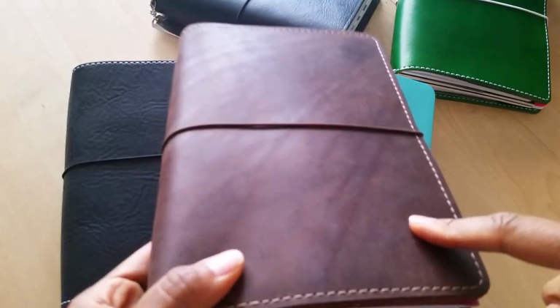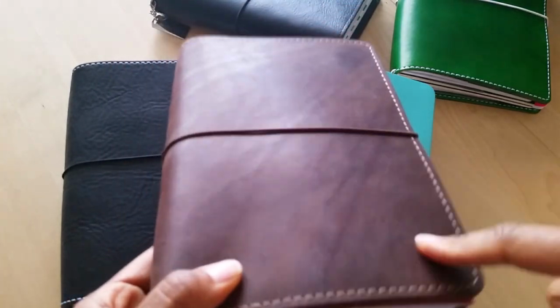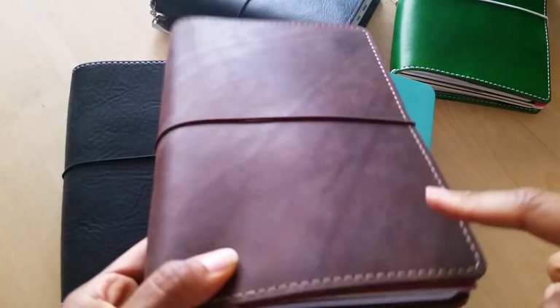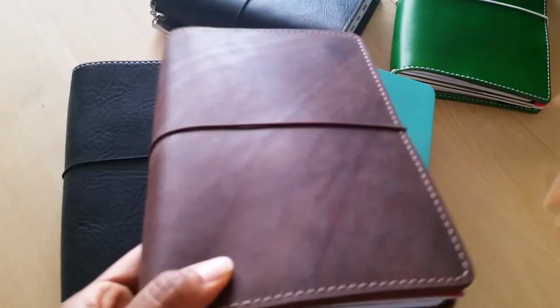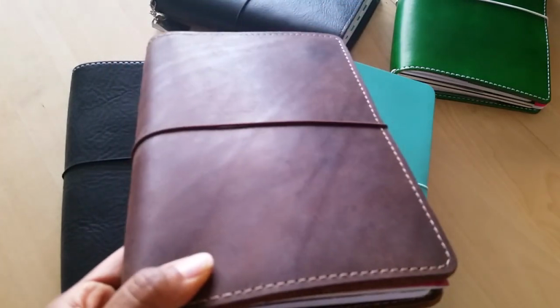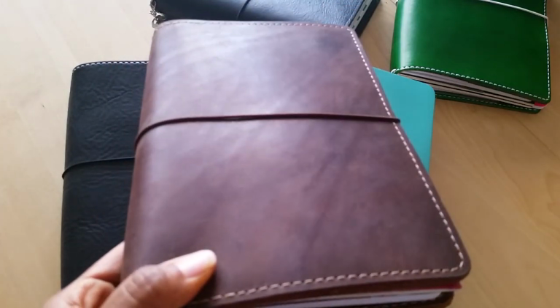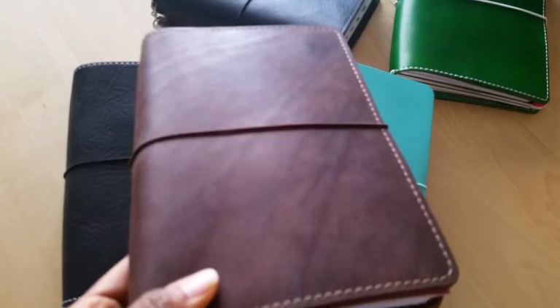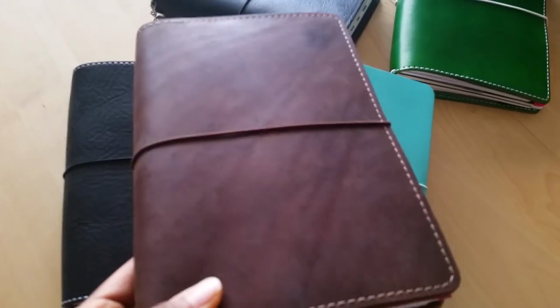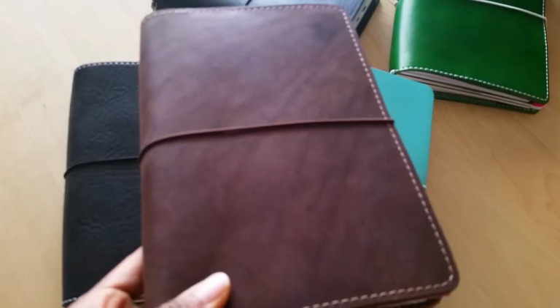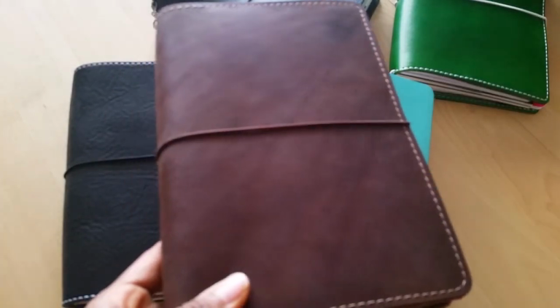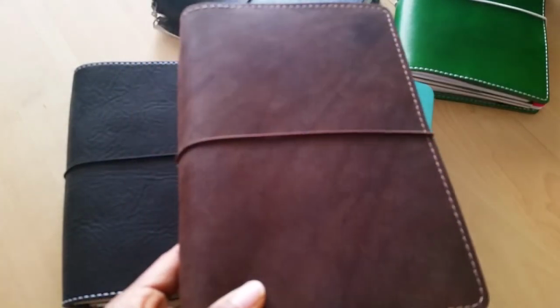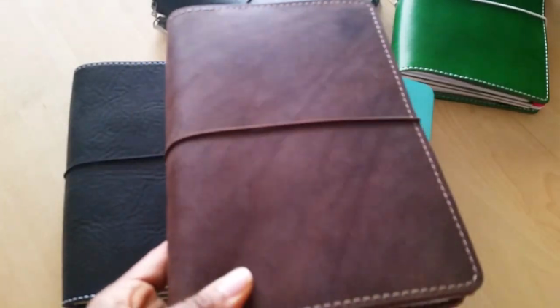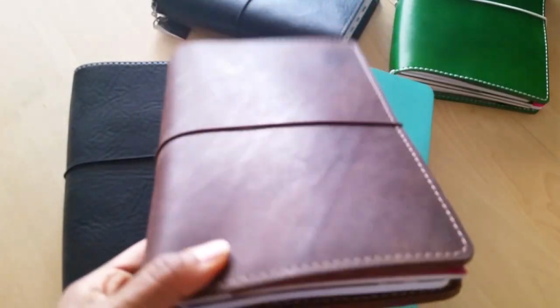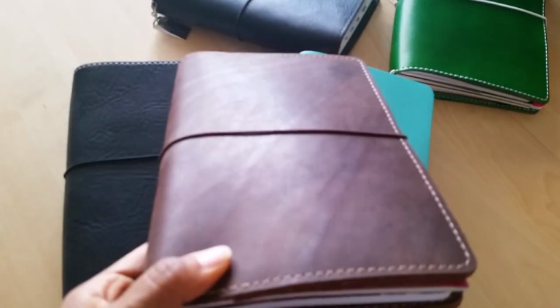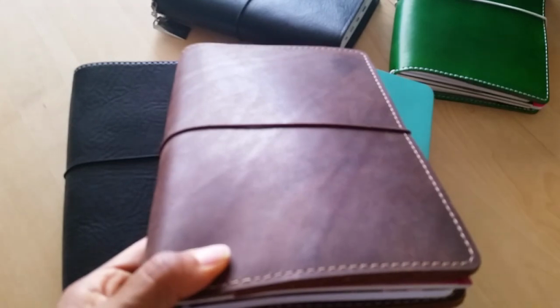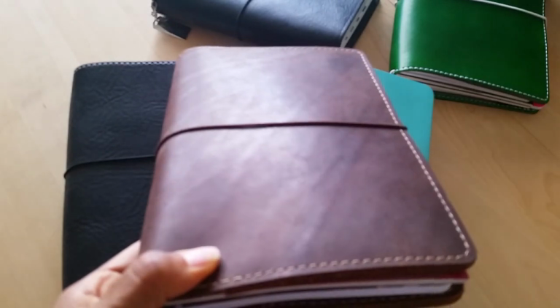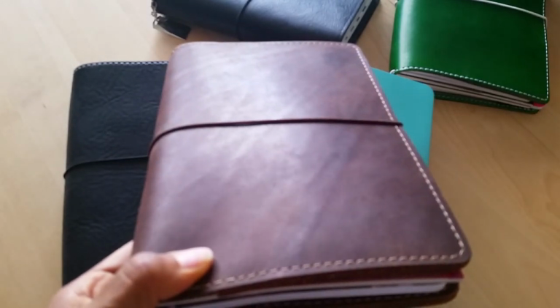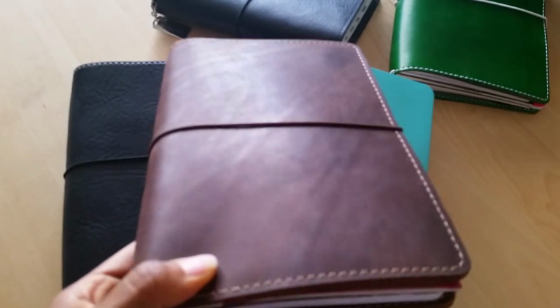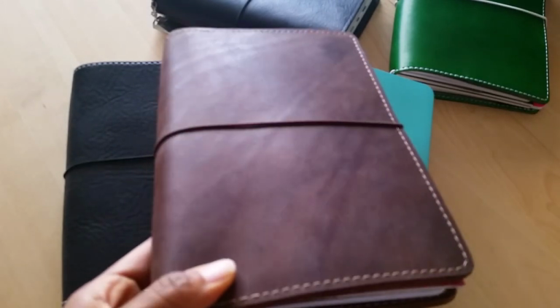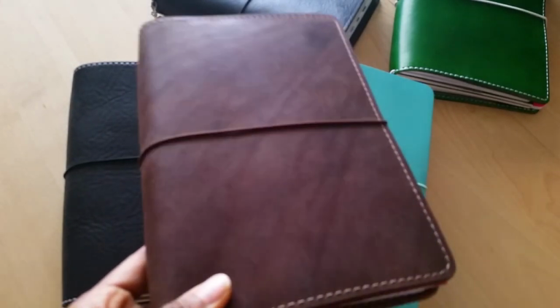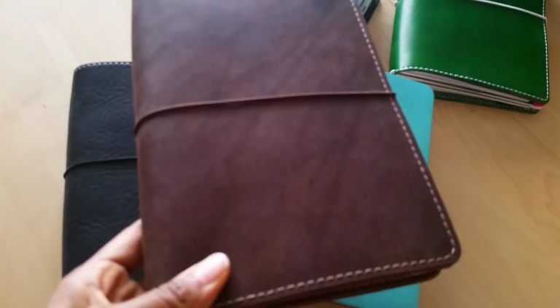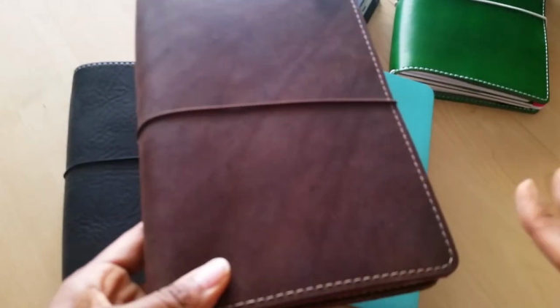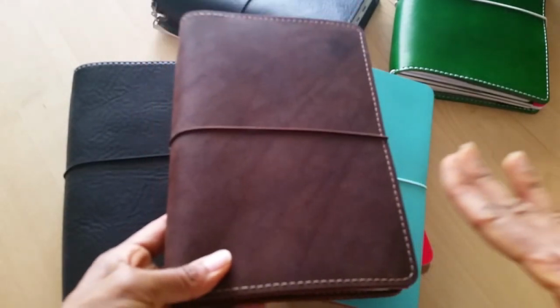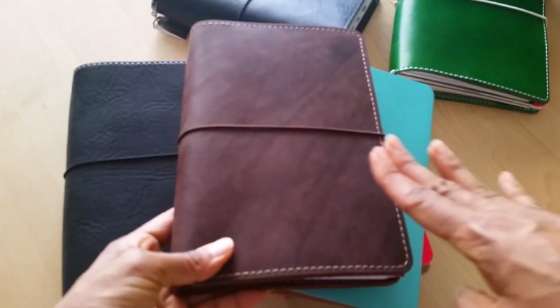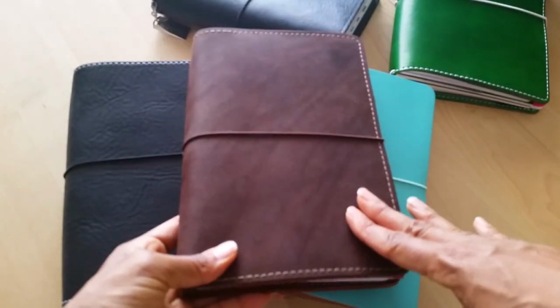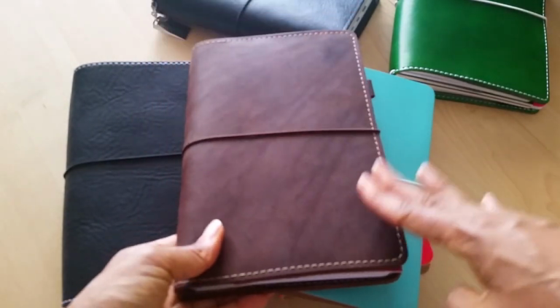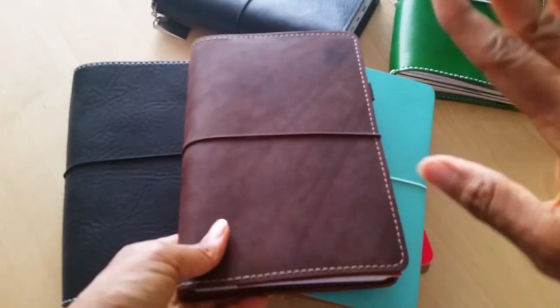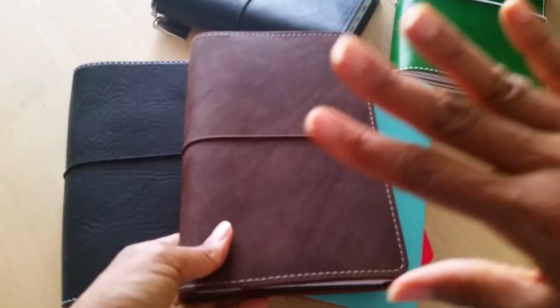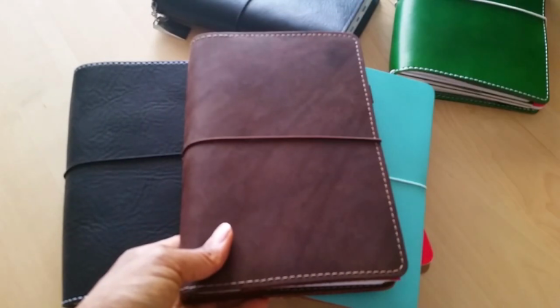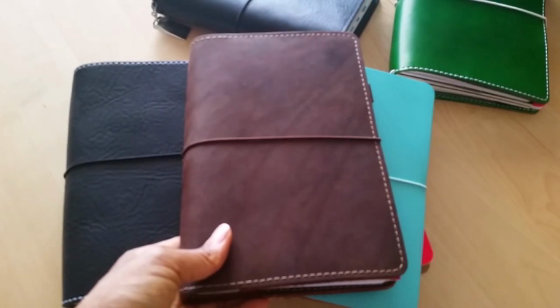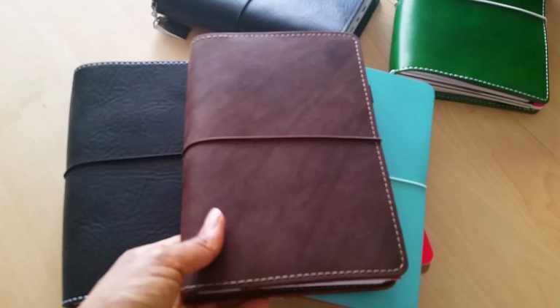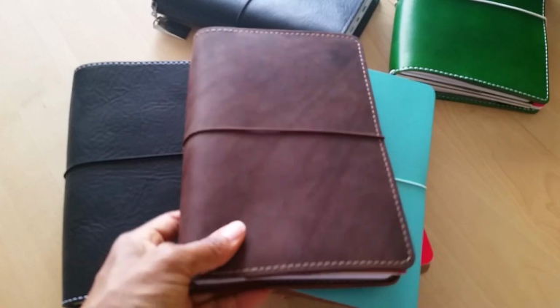Next up is my main everyday planner. You guys have seen this — this is my everyday planner, the main thing I use for everyday life stuff as it relates to me and my son. I like having a separate book just for that.